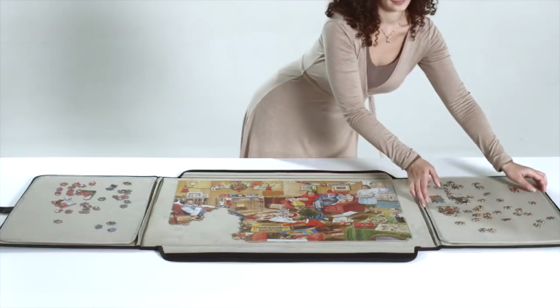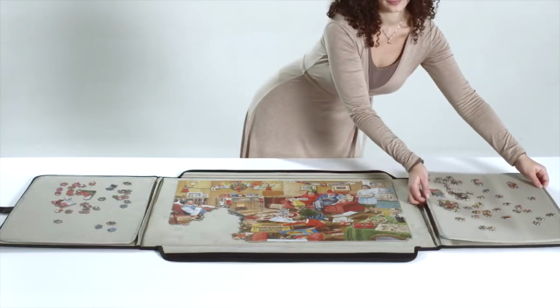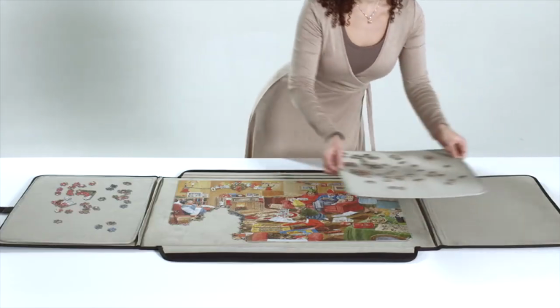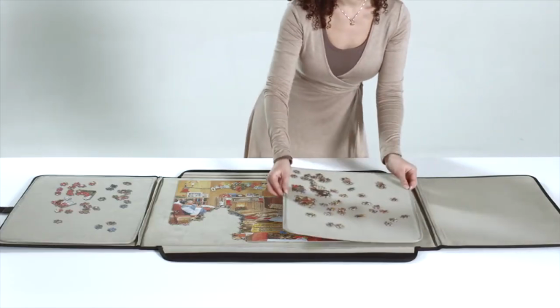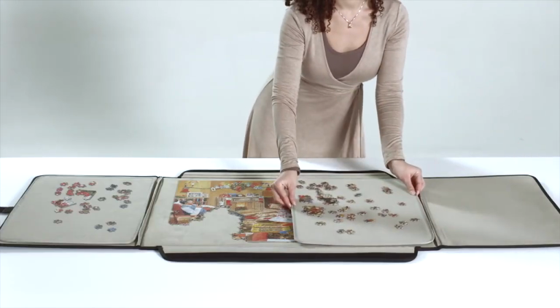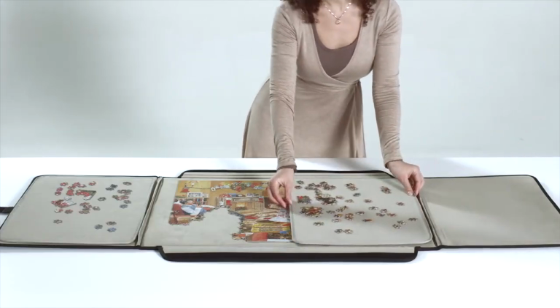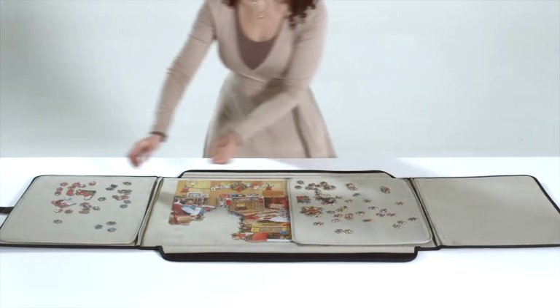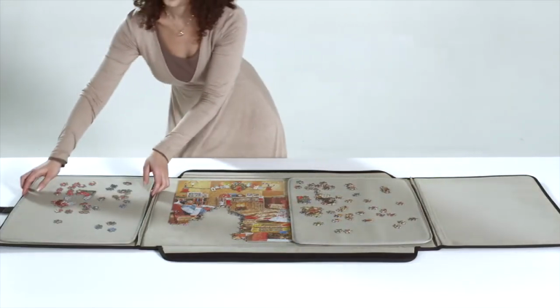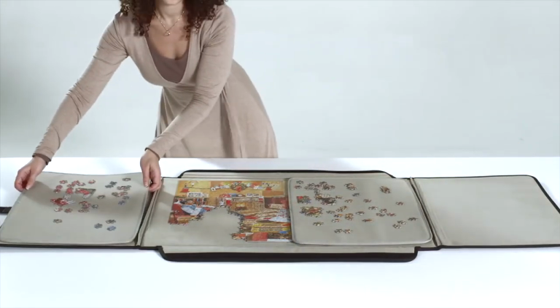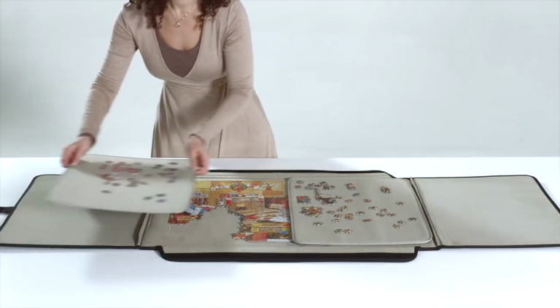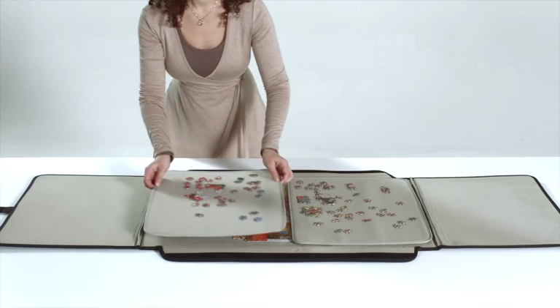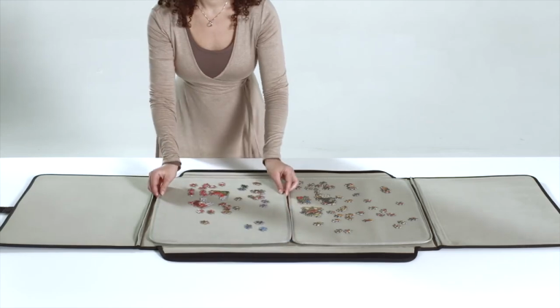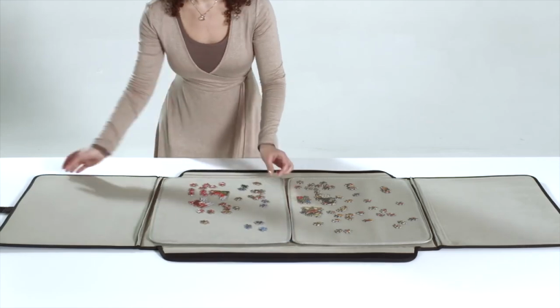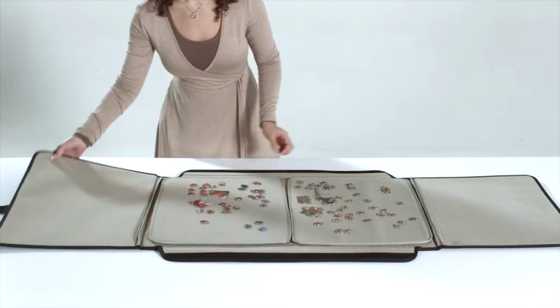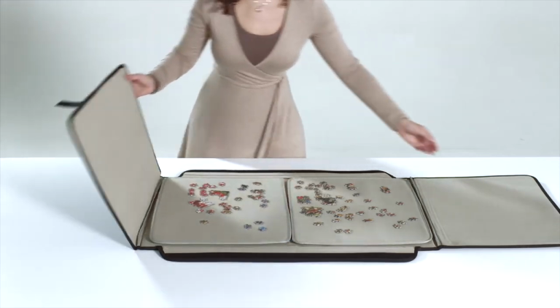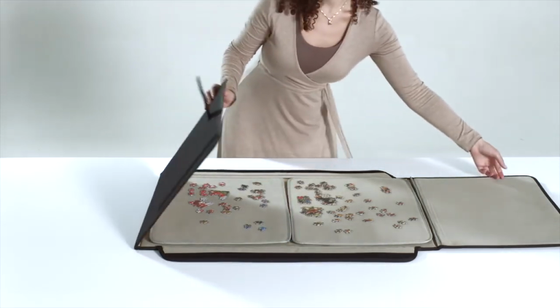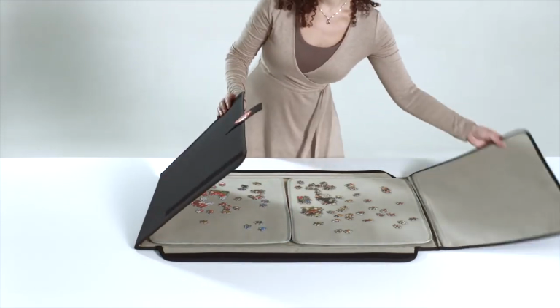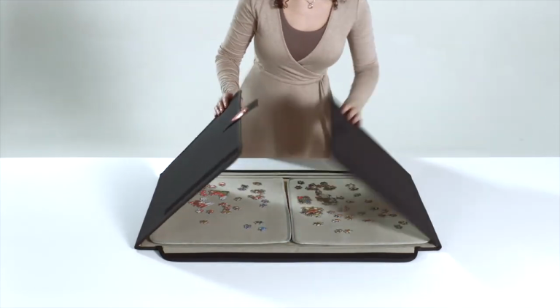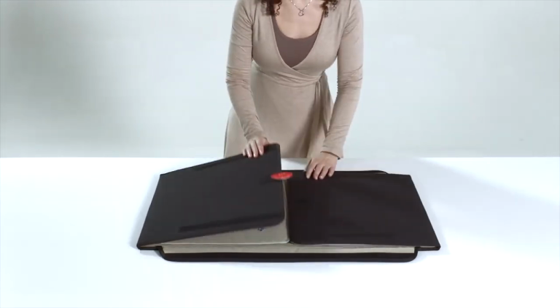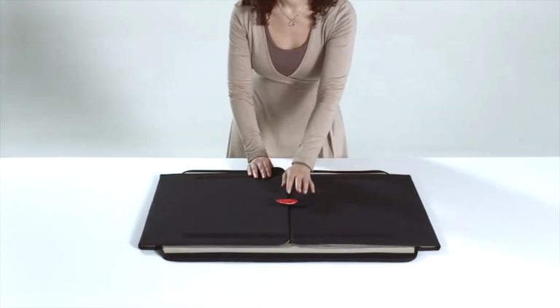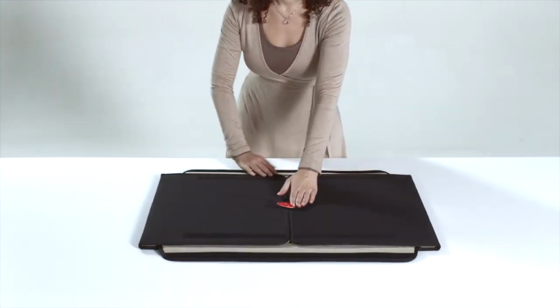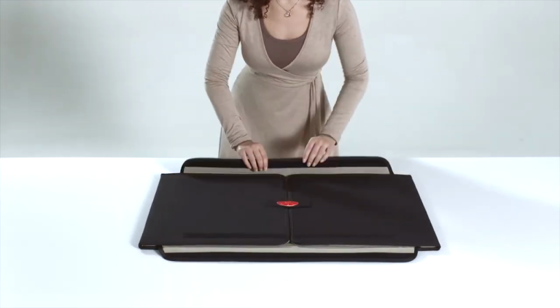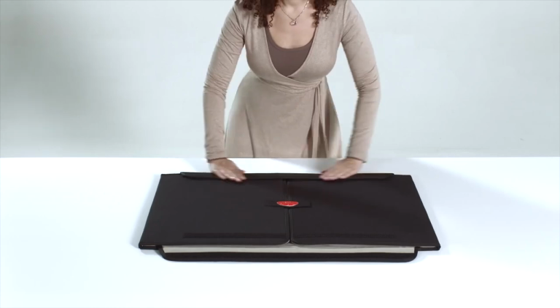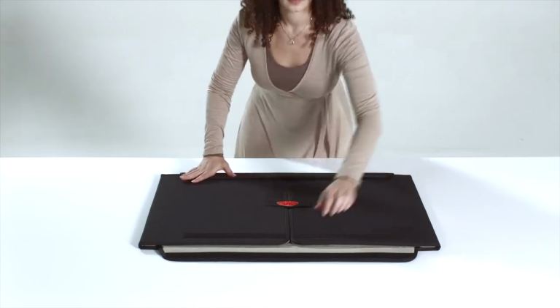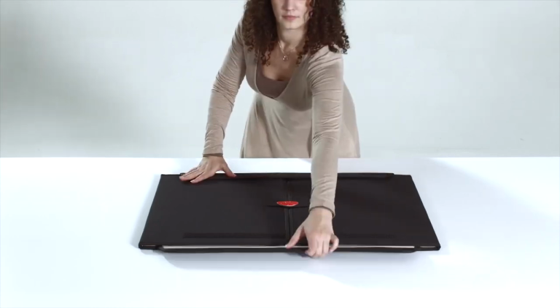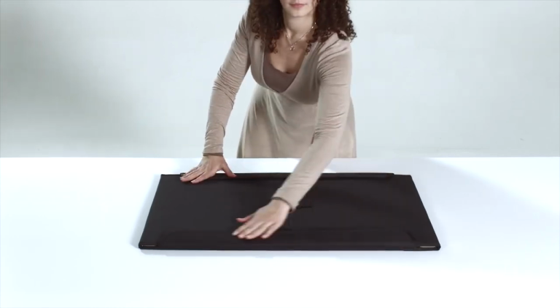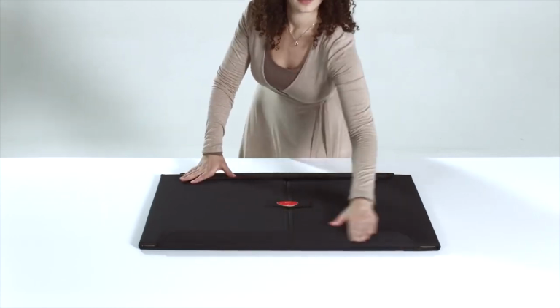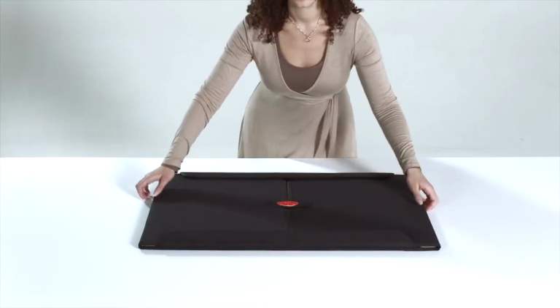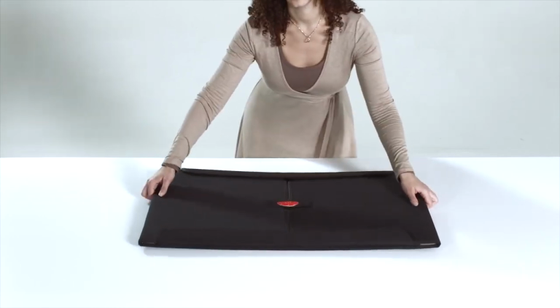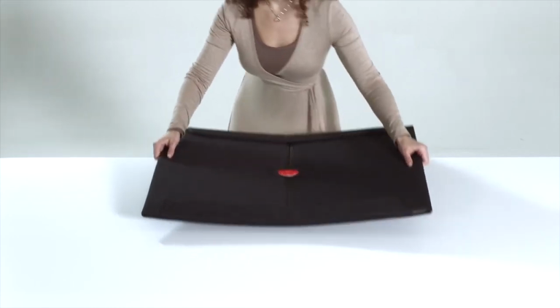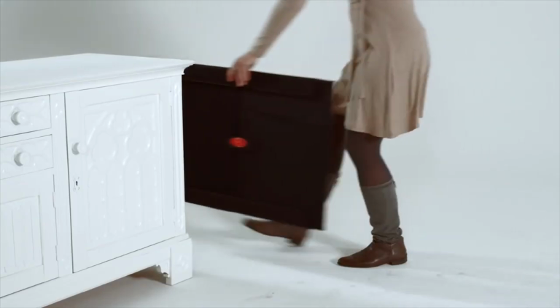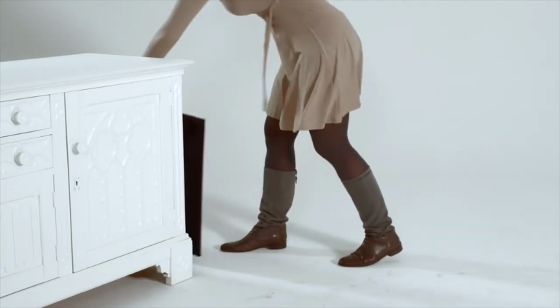Ready to store or transport your puzzle? Place the two panels on top of the puzzle. Make sure the rounded corners are facing outwards. Close and fasten the Porta Puzzle using the Felco Strip. The puzzle carrier can now be stored and transported easily.